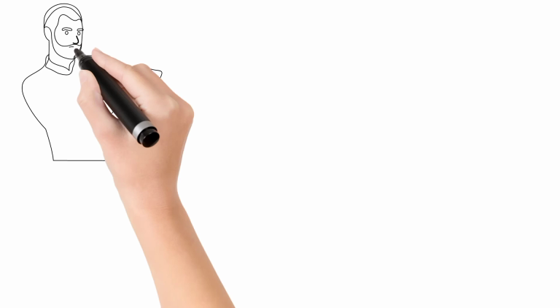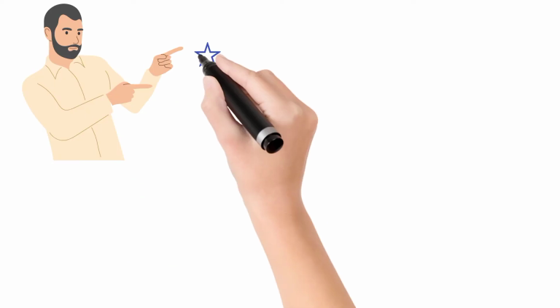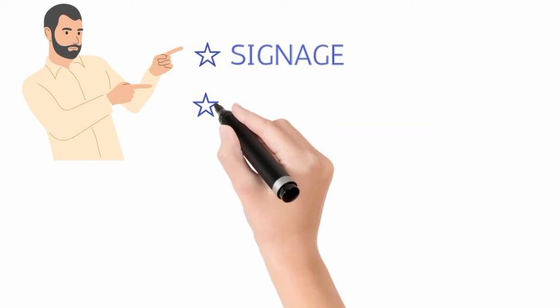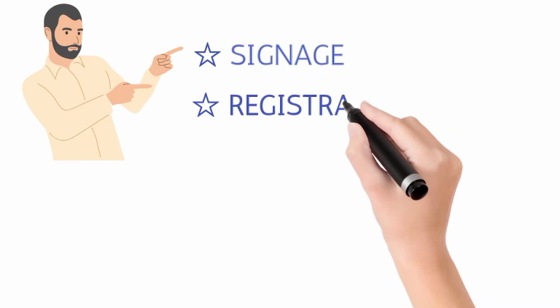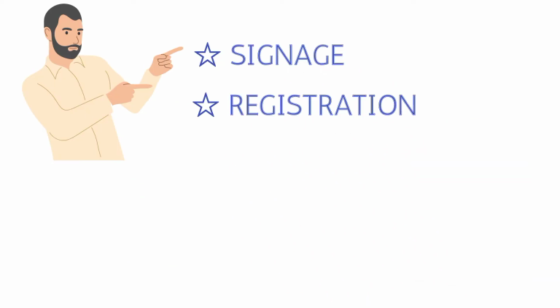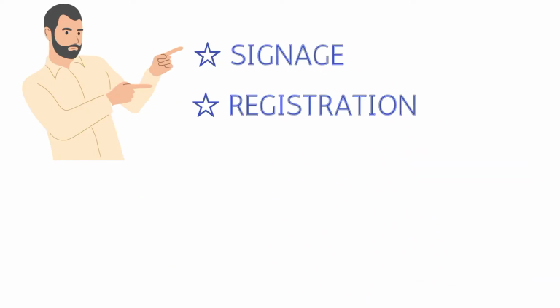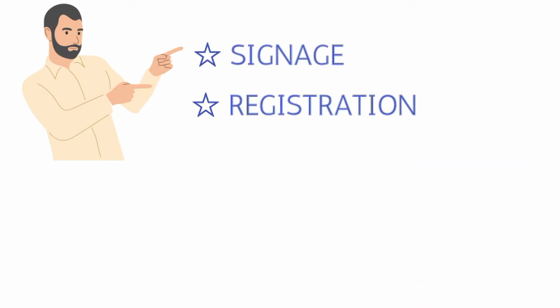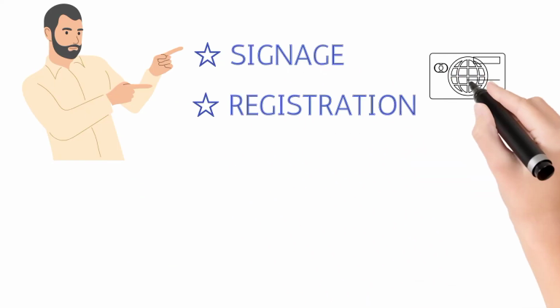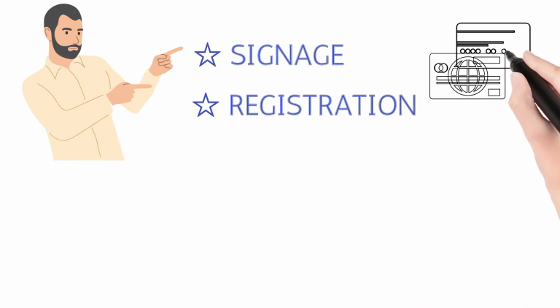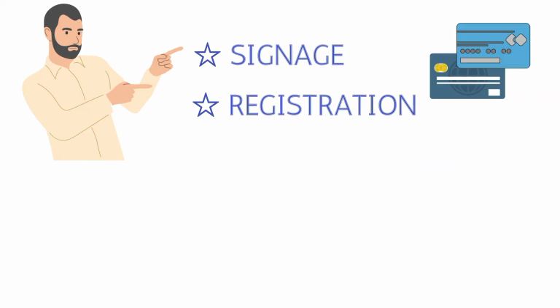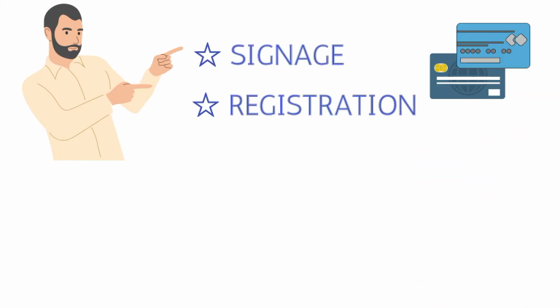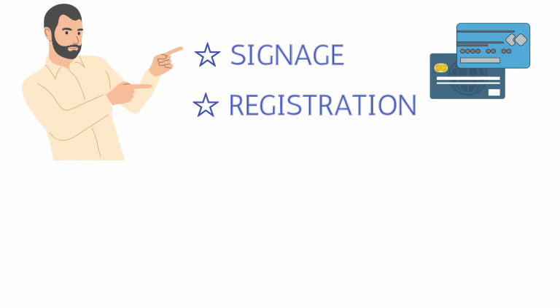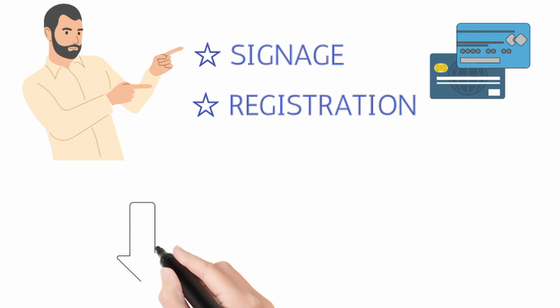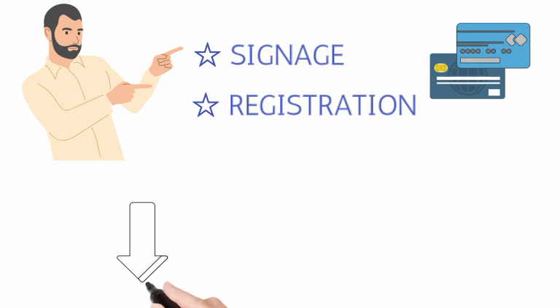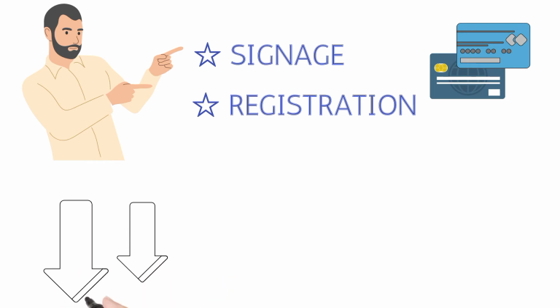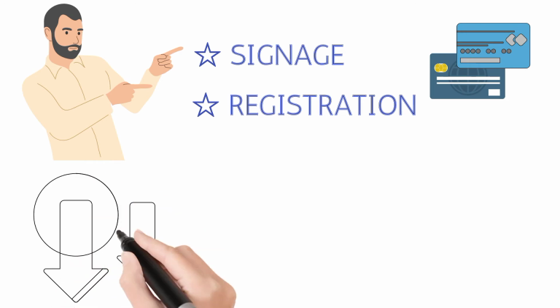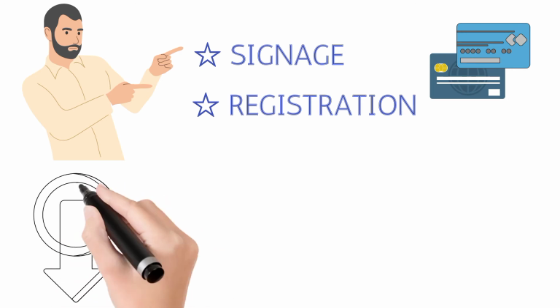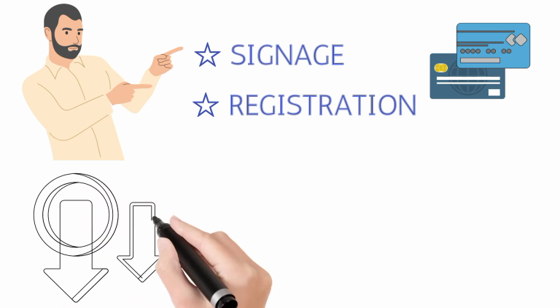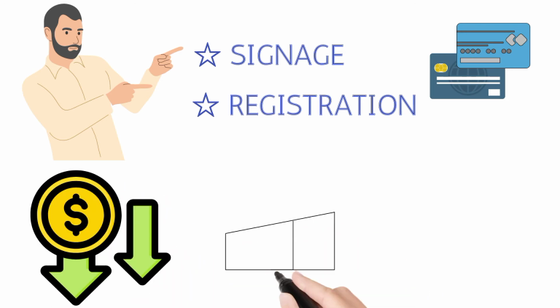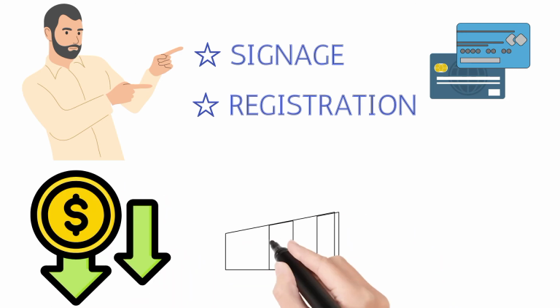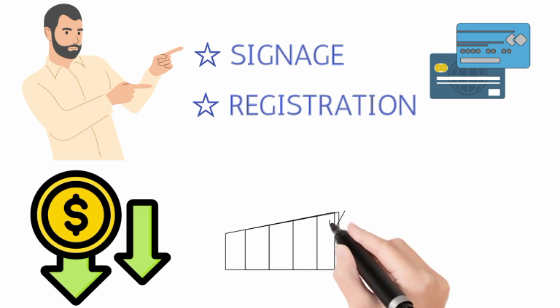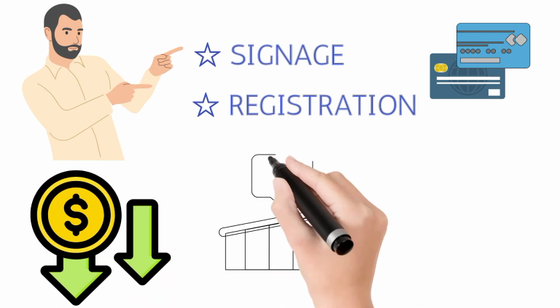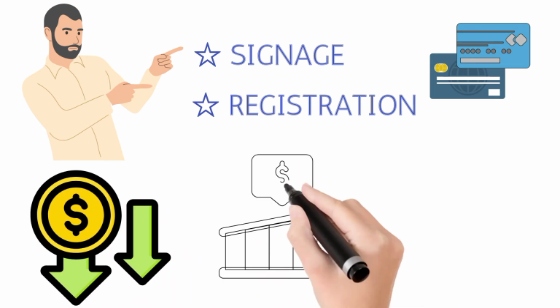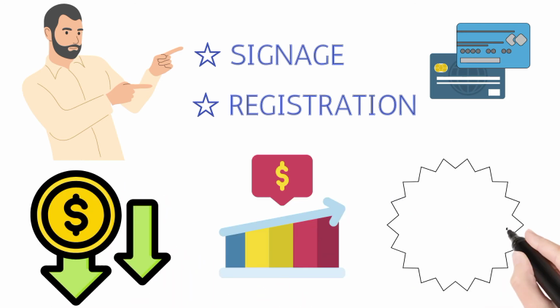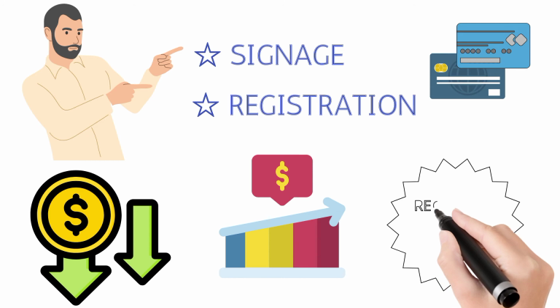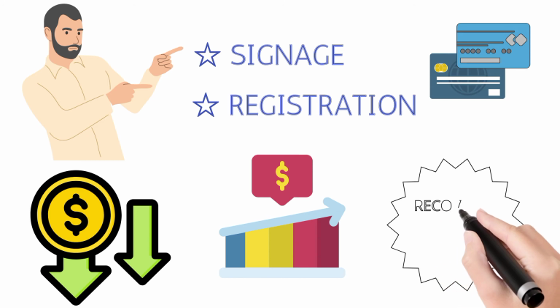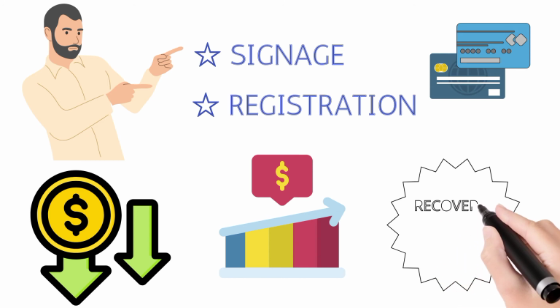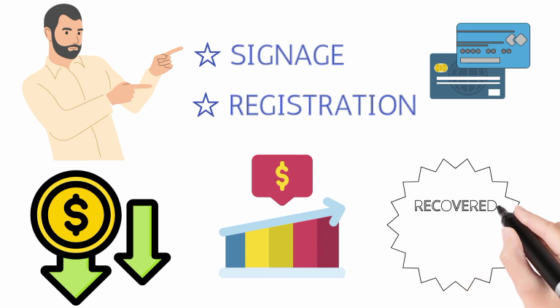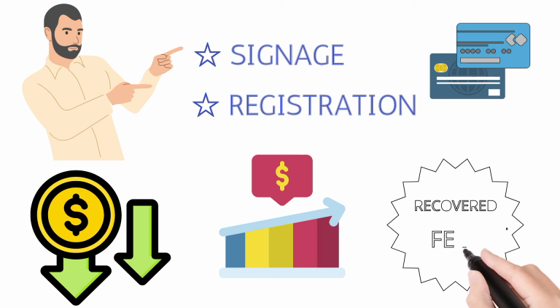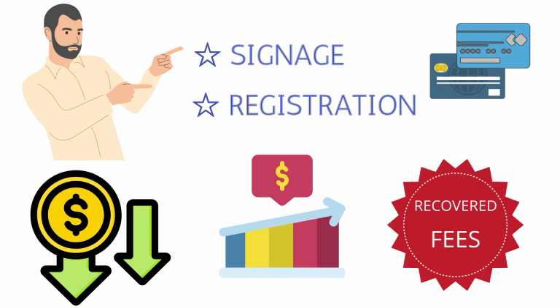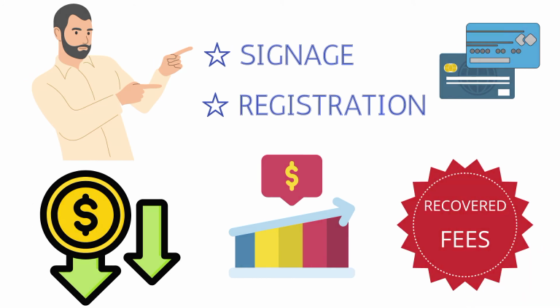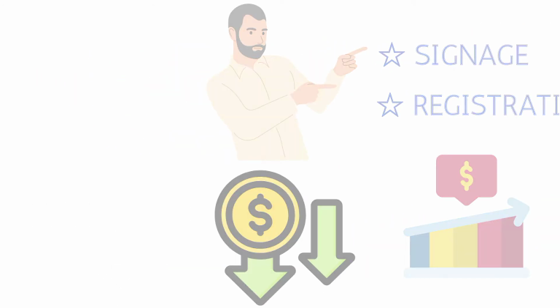We provide signage and registration with the card associations for this program. The signs let customers know that the price will be lower when using cash. This encourages more cash sales and recovers 100% of your credit card fees.